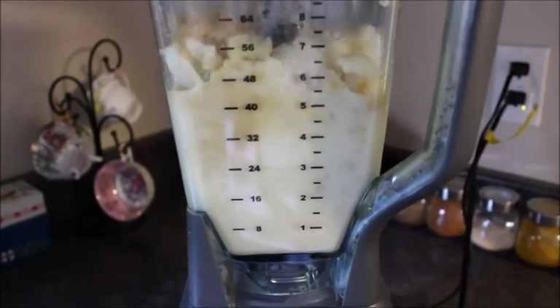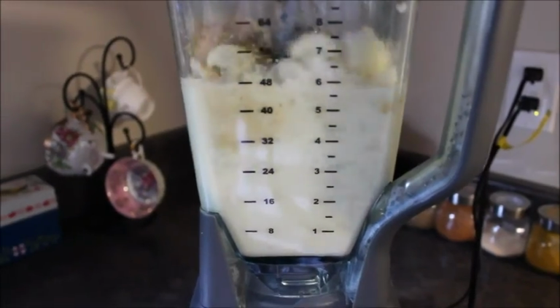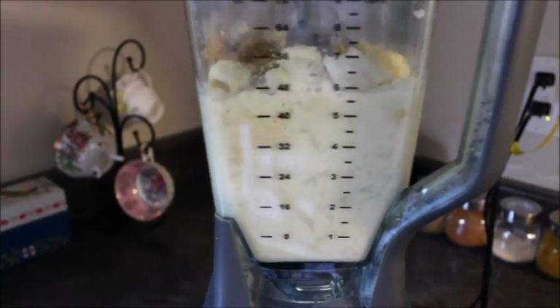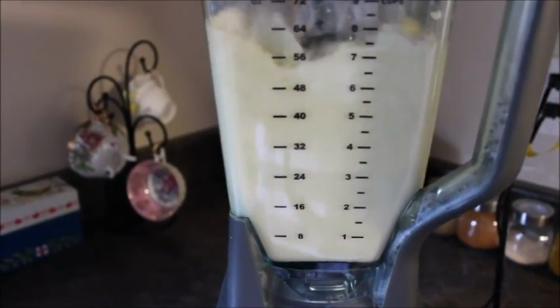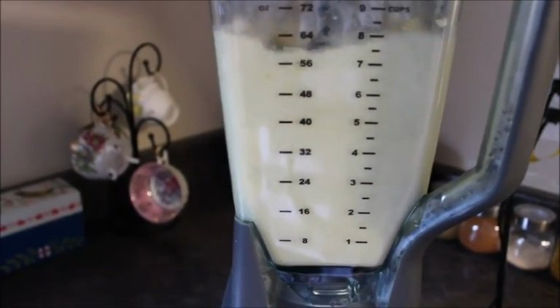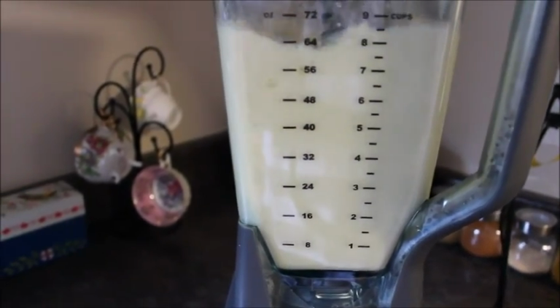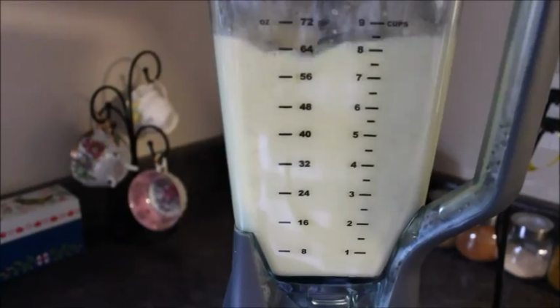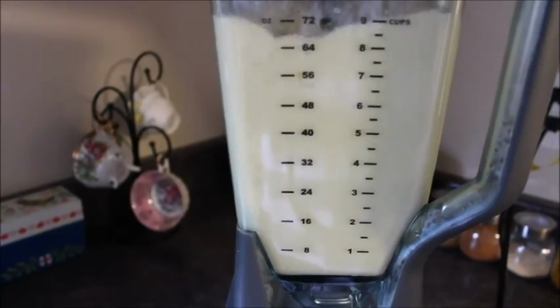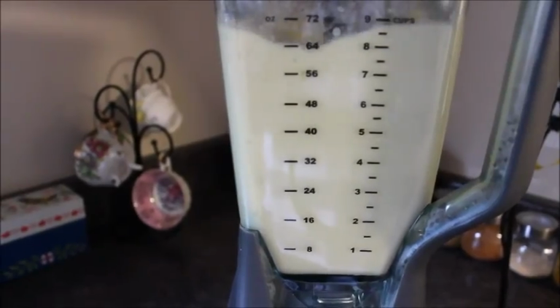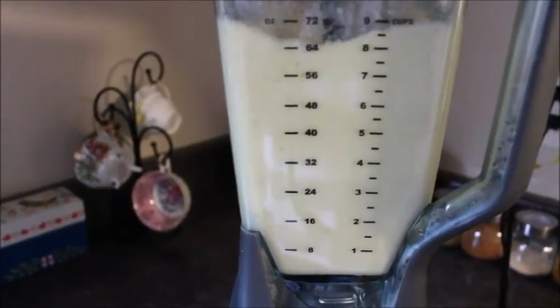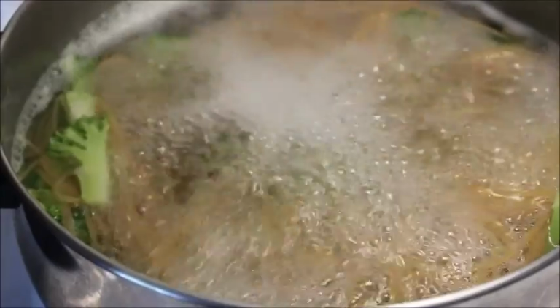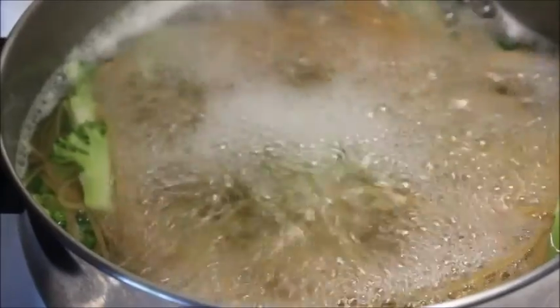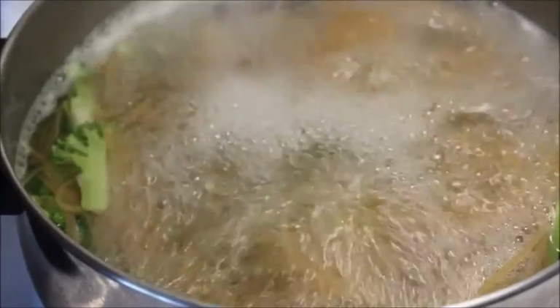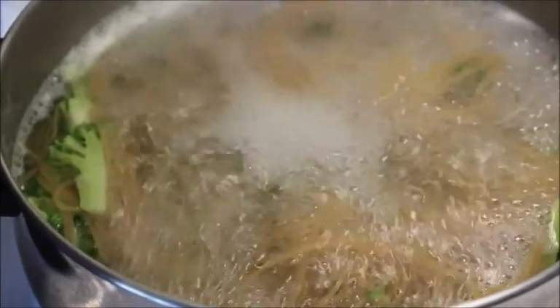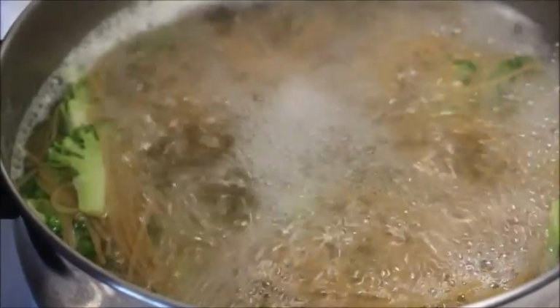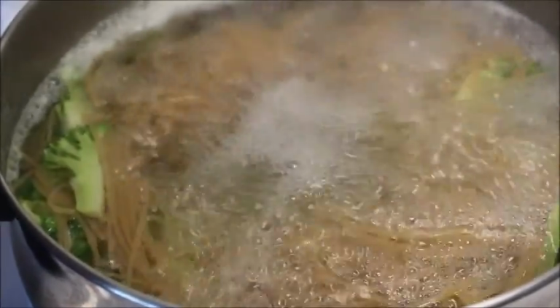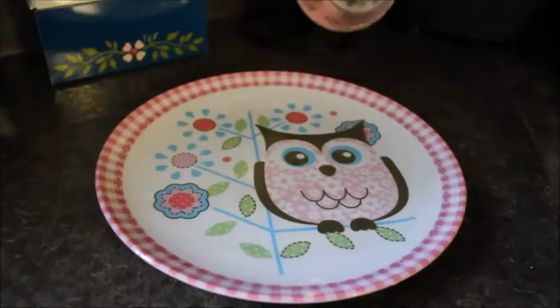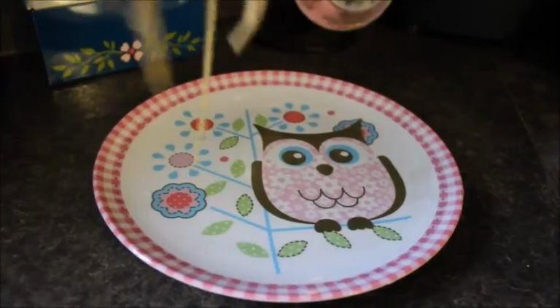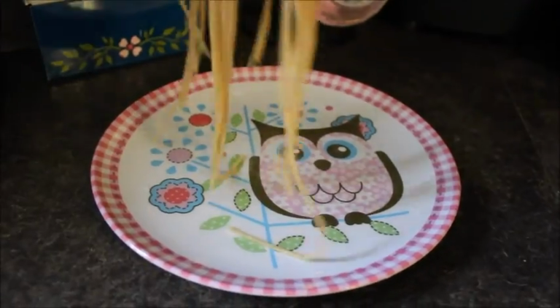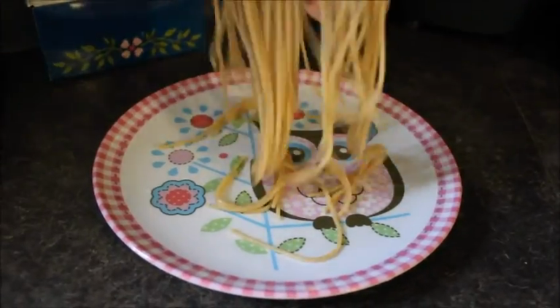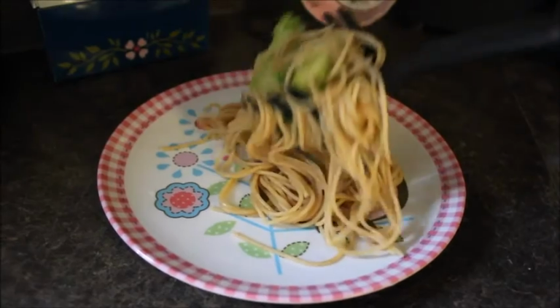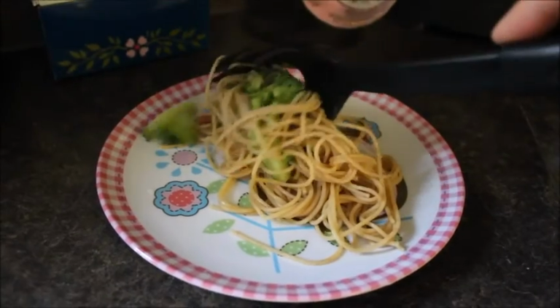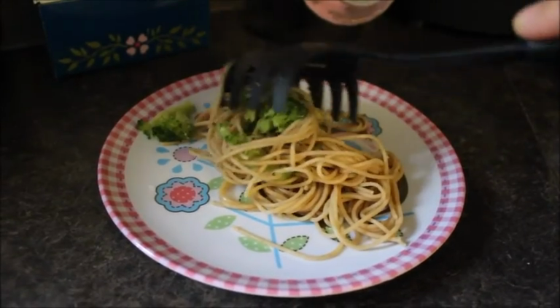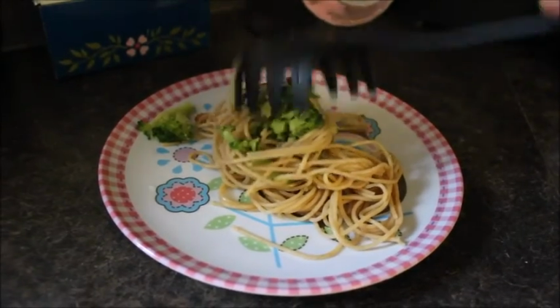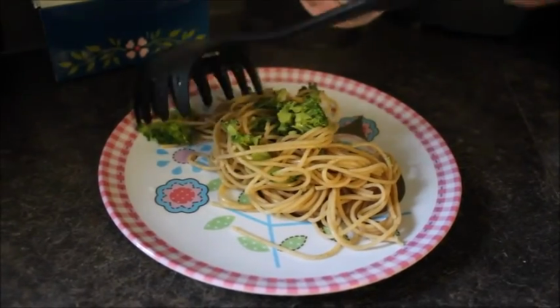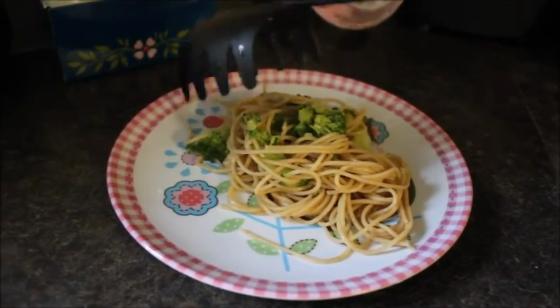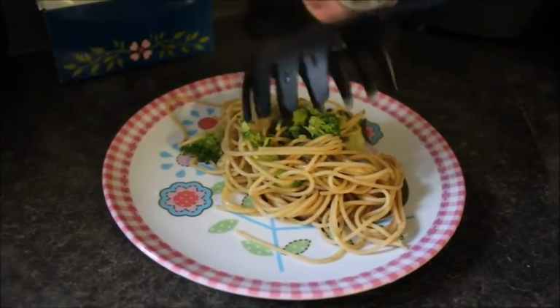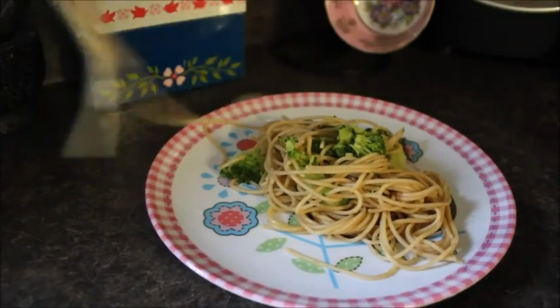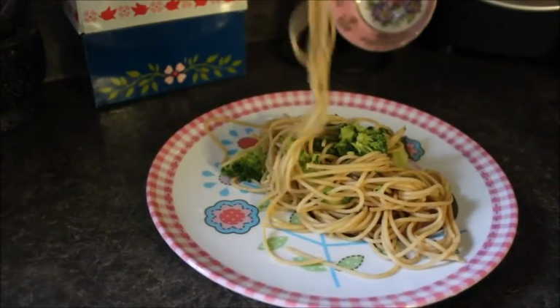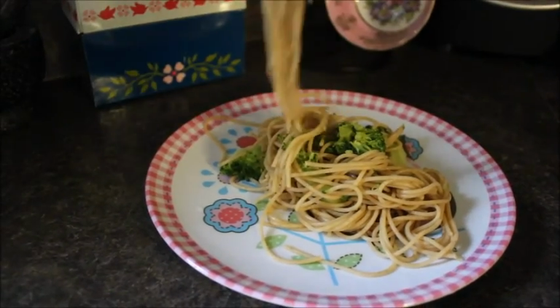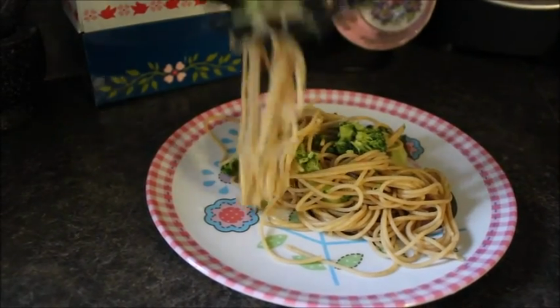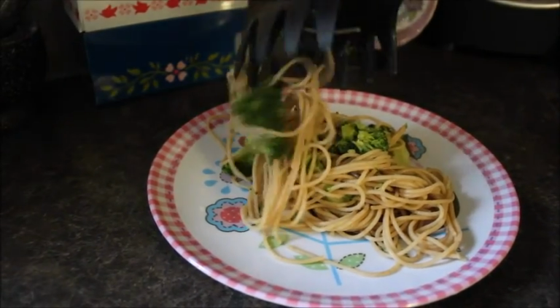For lunch I made some cauliflower alfredo sauce — if you guys would like to know how to make this, I'll add a link for it. For the pasta I made some whole grain spaghetti and I've also added some broccoli to it.